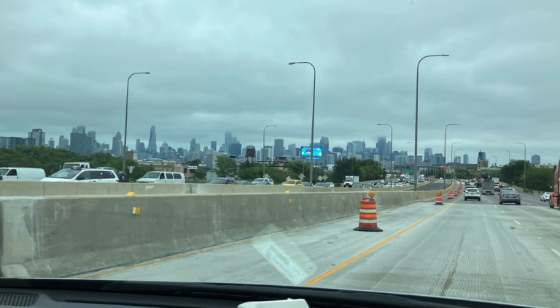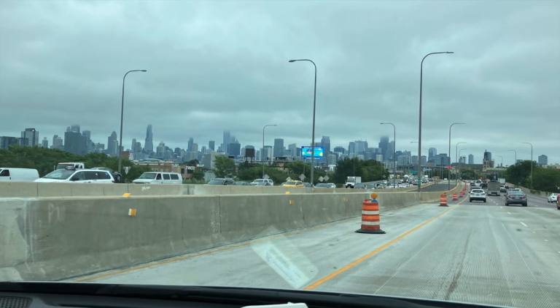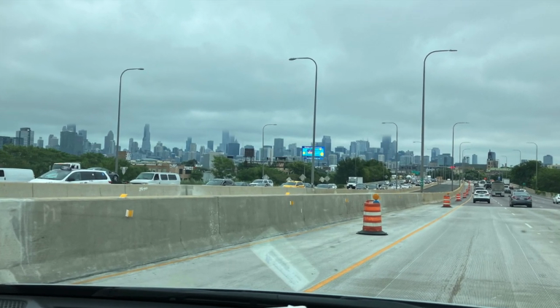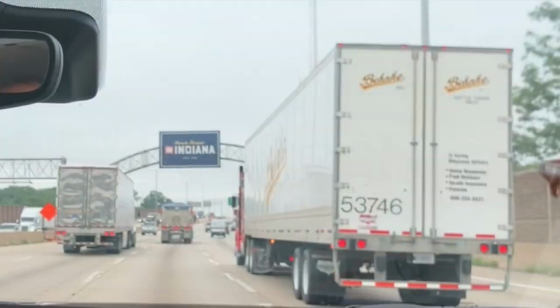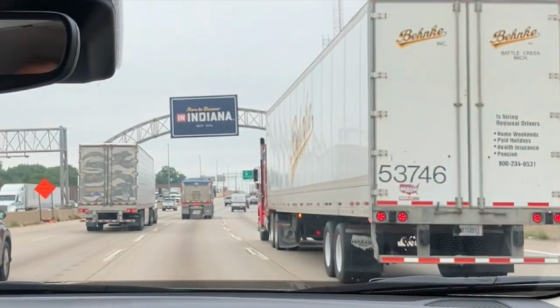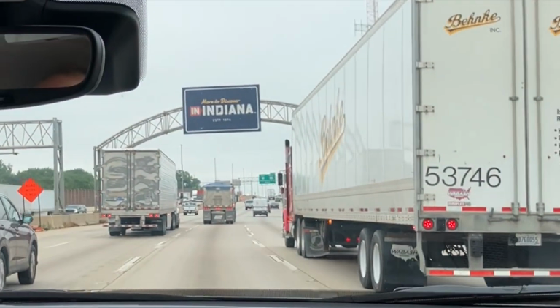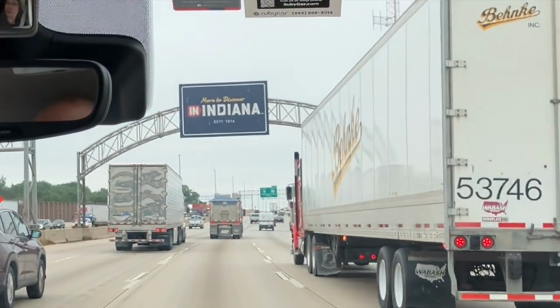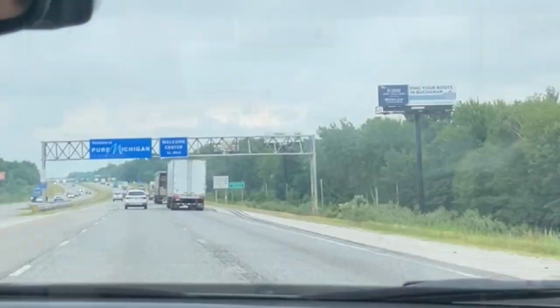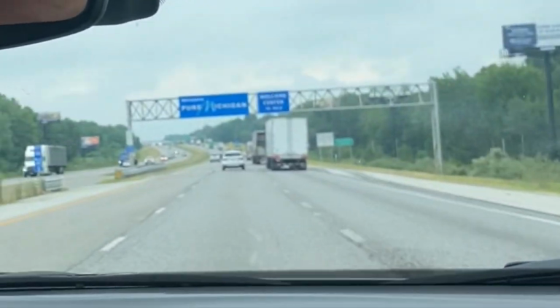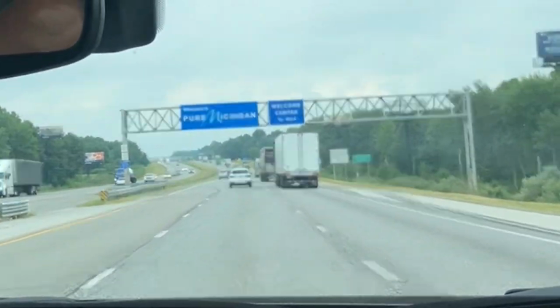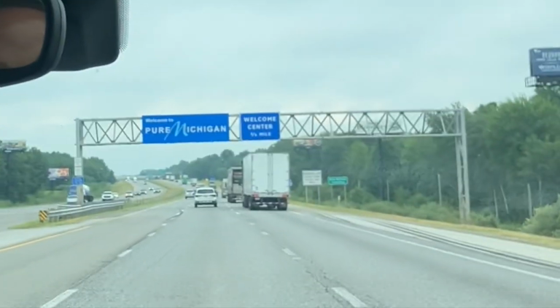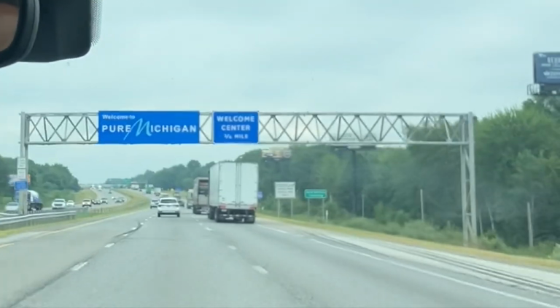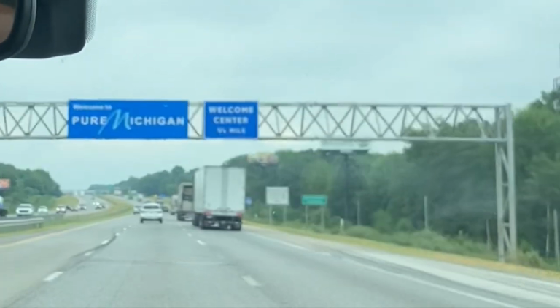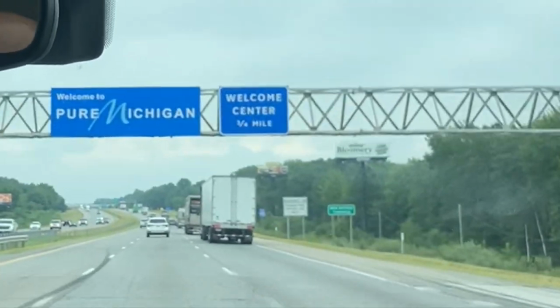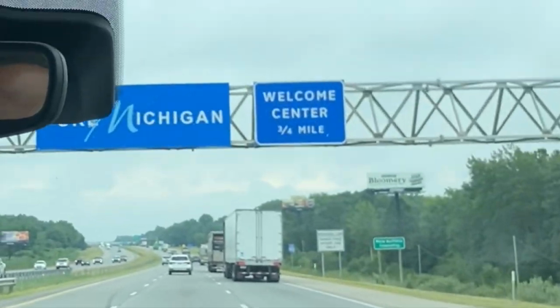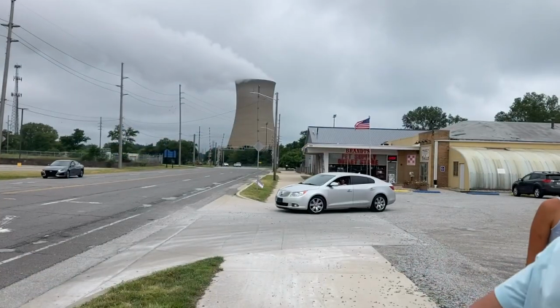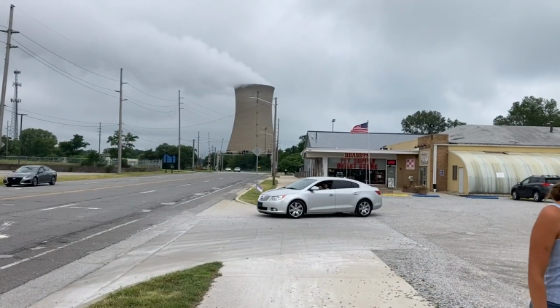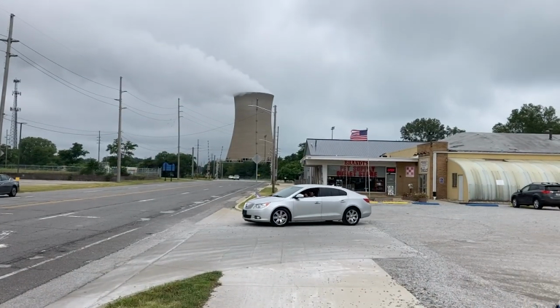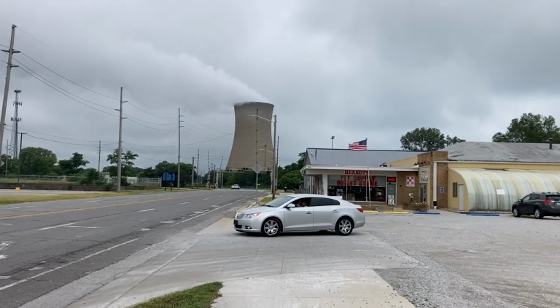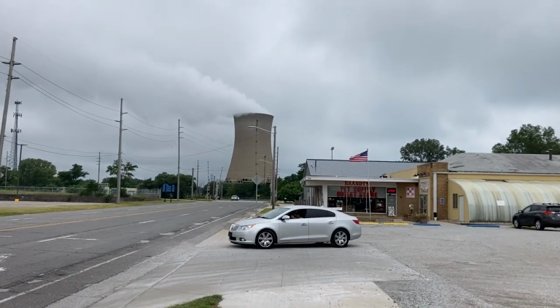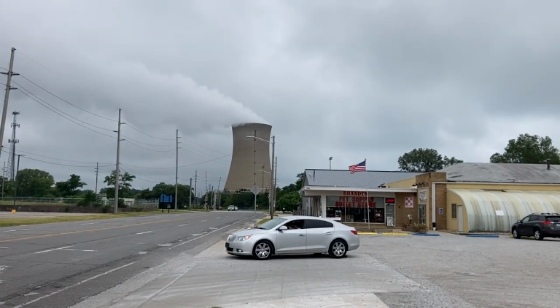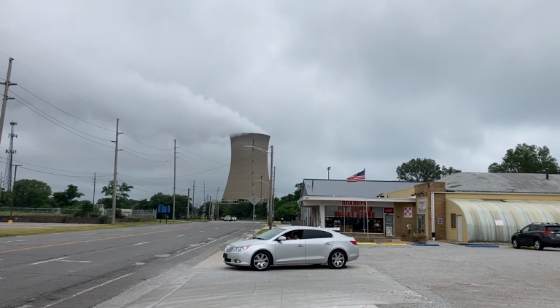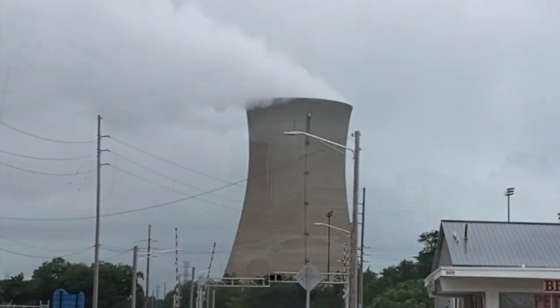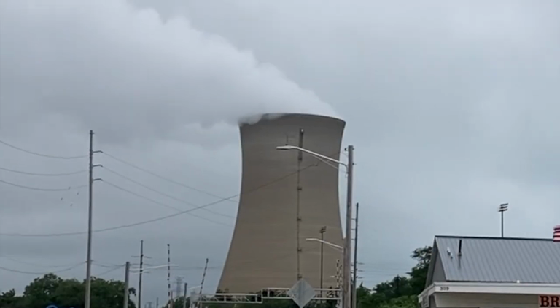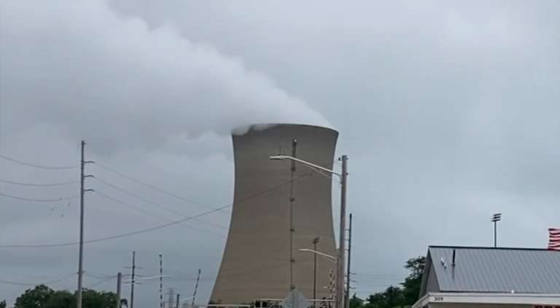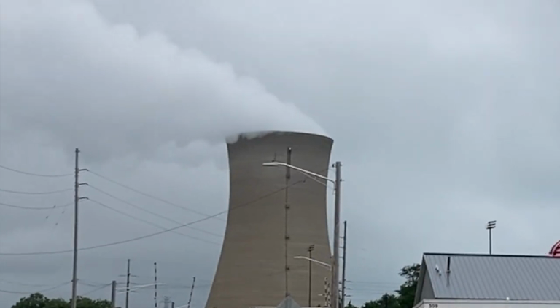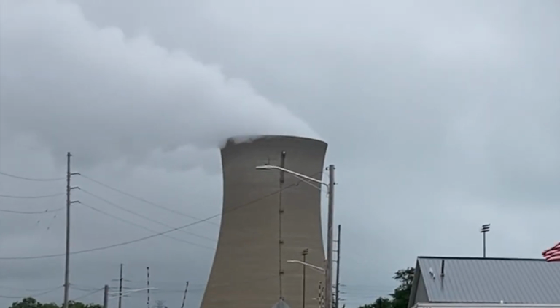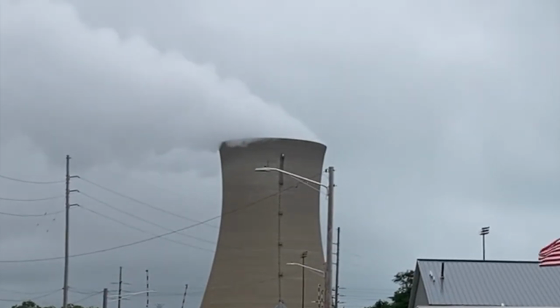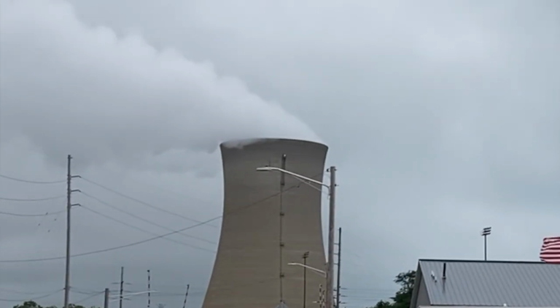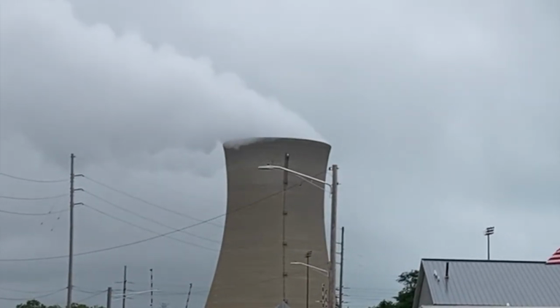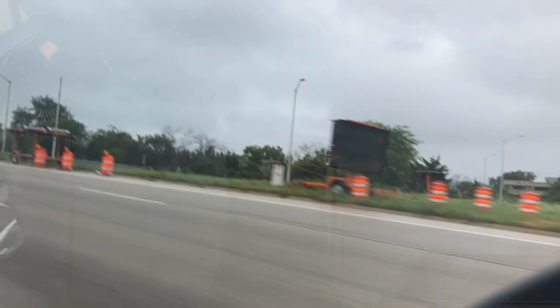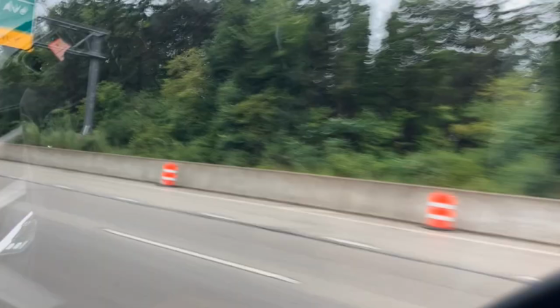After that, we arrived in Indiana. Indiana was kind of boring, to be honest. In Michigan, we stopped at this hot dog place, and right next to it was this huge nuclear power plant, which was super cool. I'd never seen one of these in real life. It kind of felt like we were in the middle of nowhere, but still very cool.